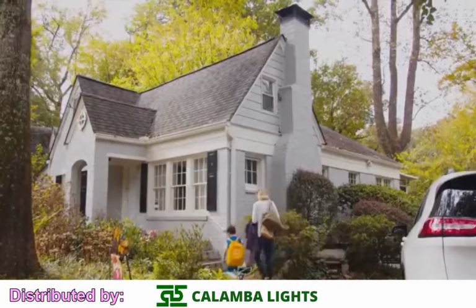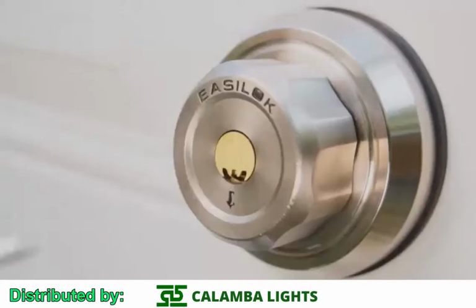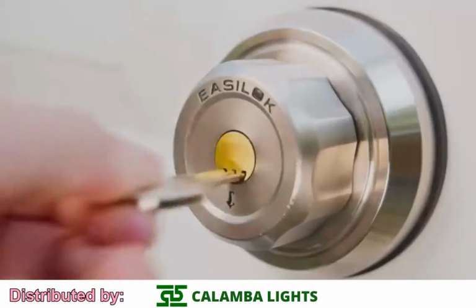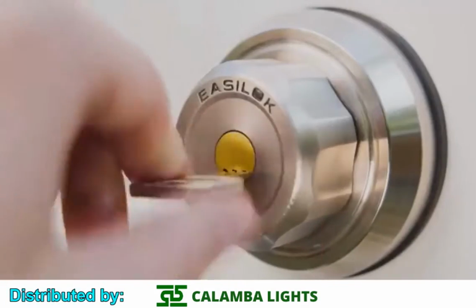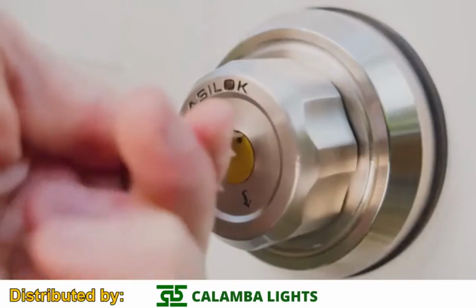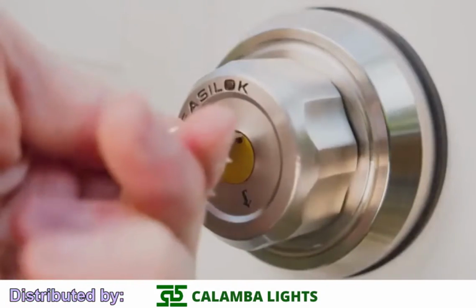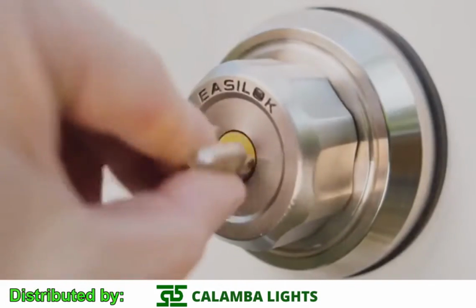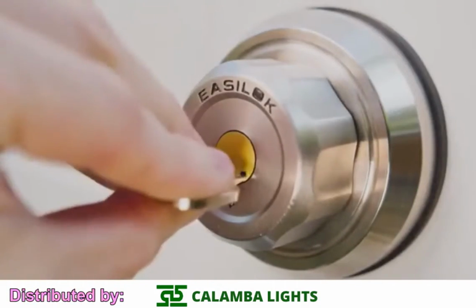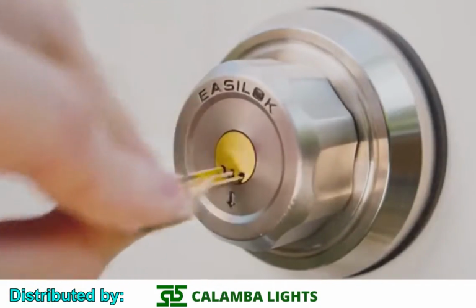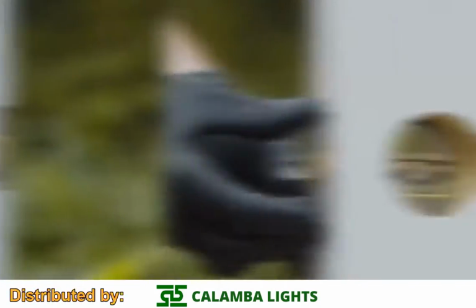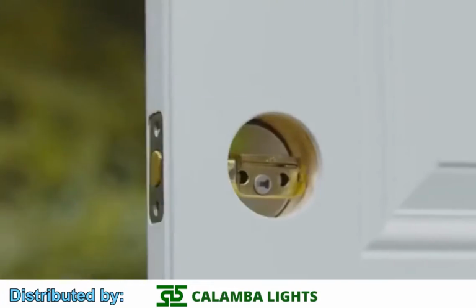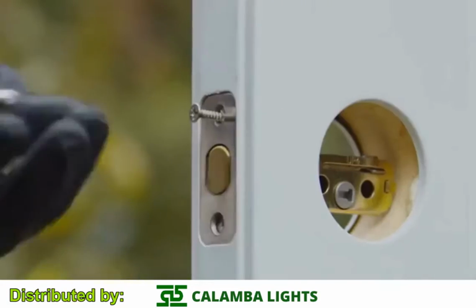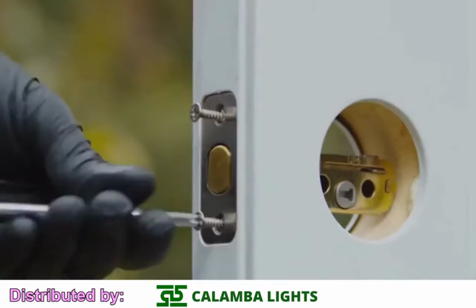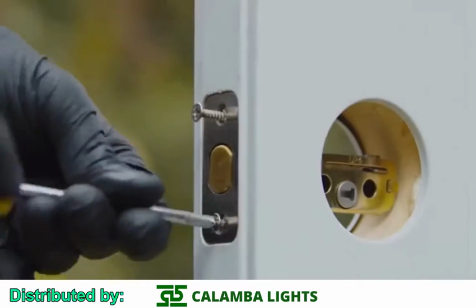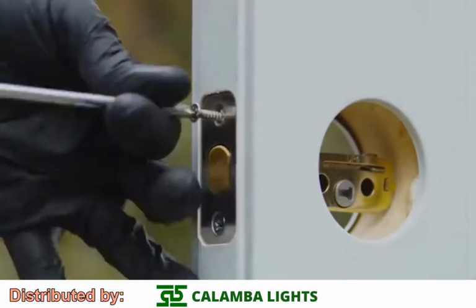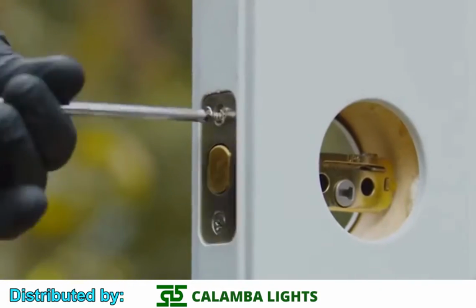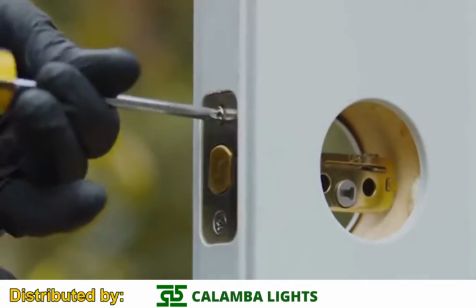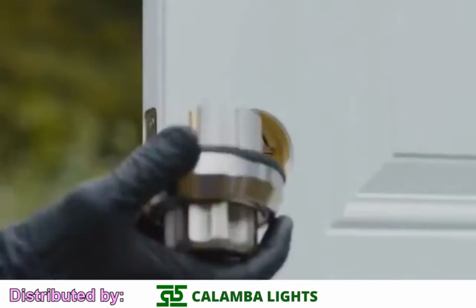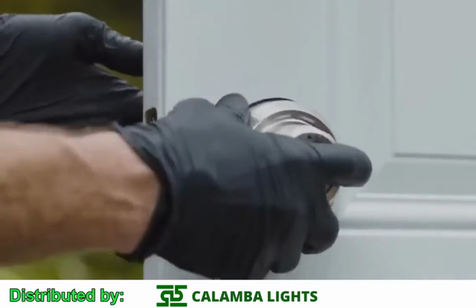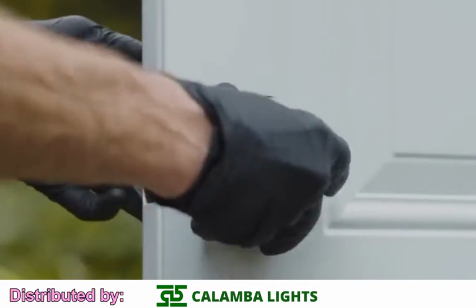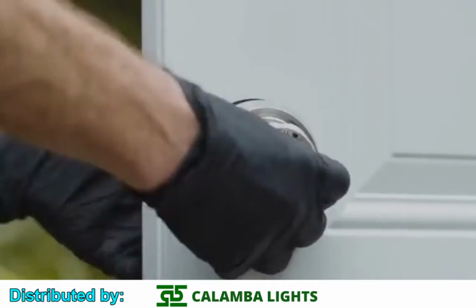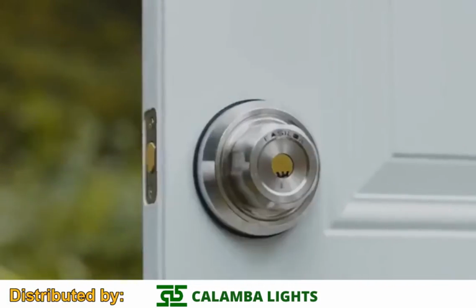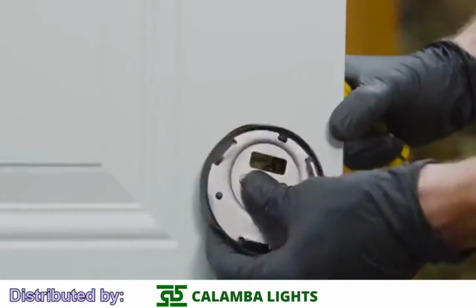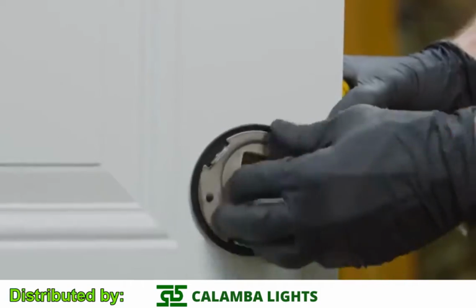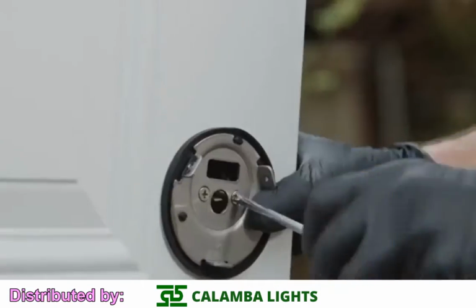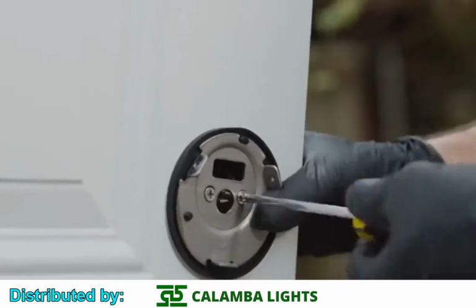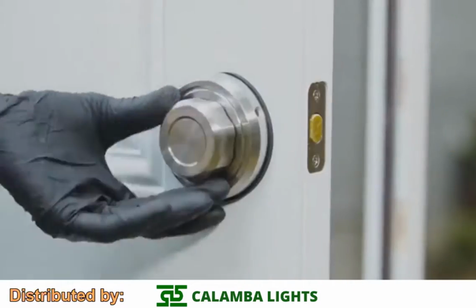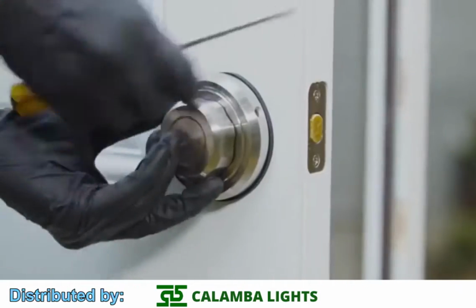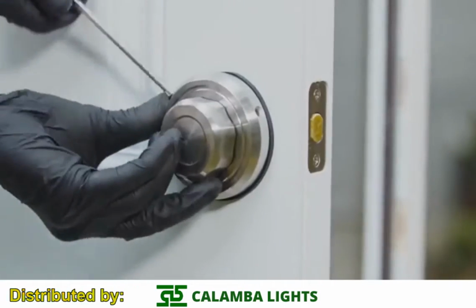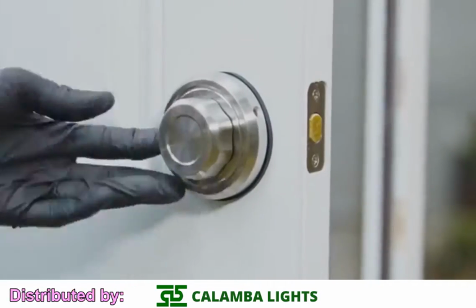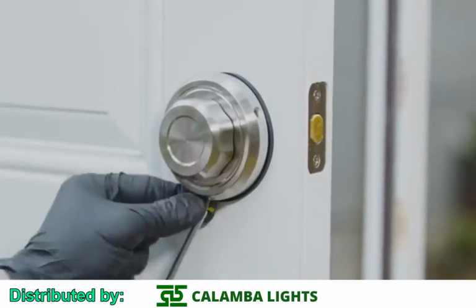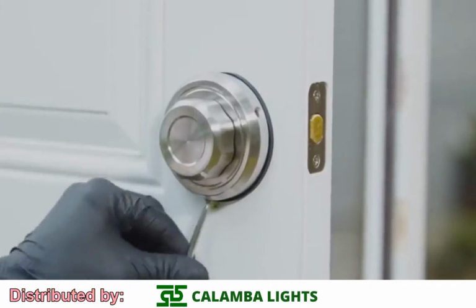Unlocking the EZ-Lock is just like any ordinary mechanical lock. The EZ-Lock is far from complicated to install. You can get yours installed in just a few steps. The EZ-Lock can be installed on both the right and left side.